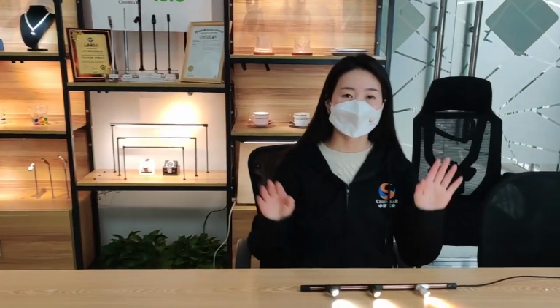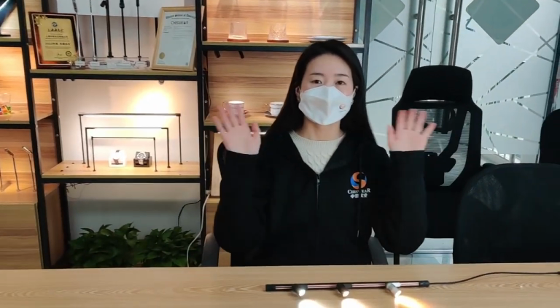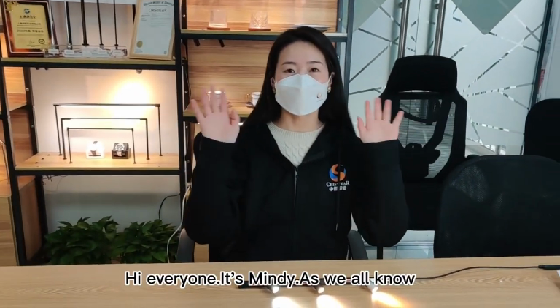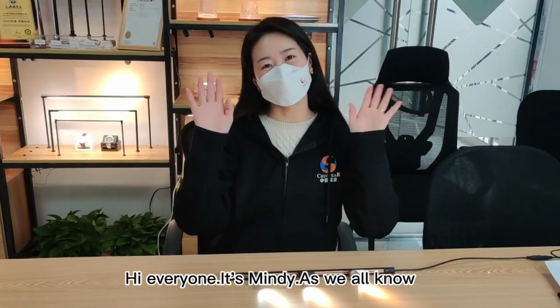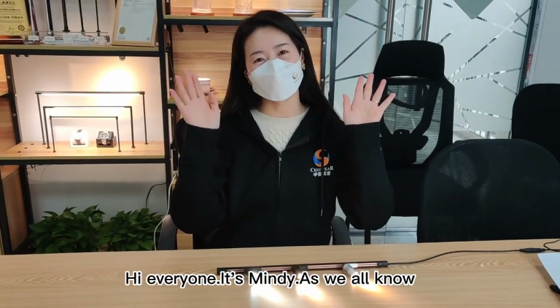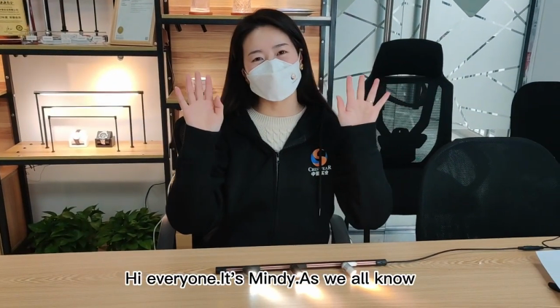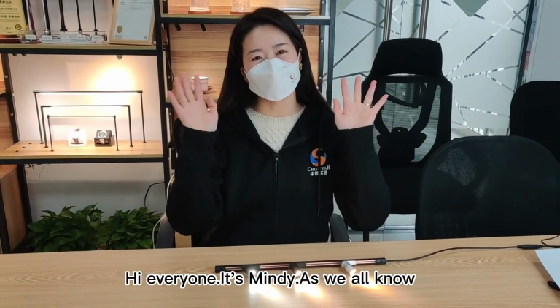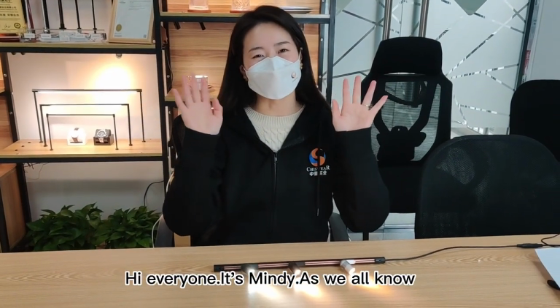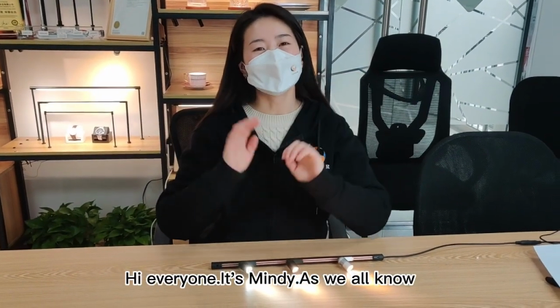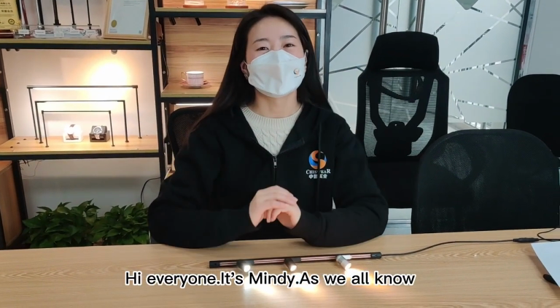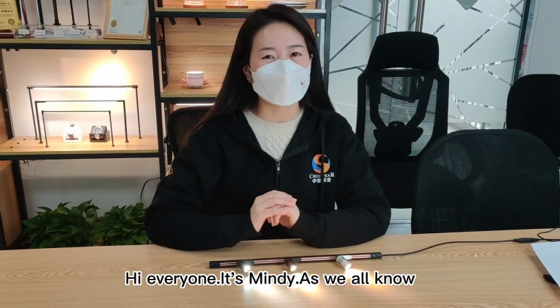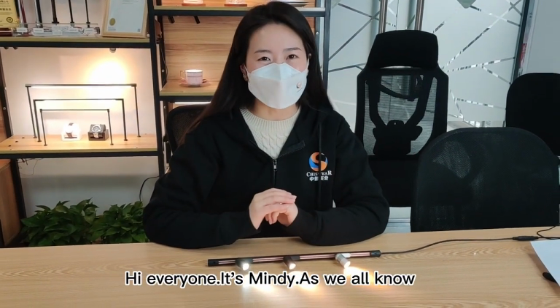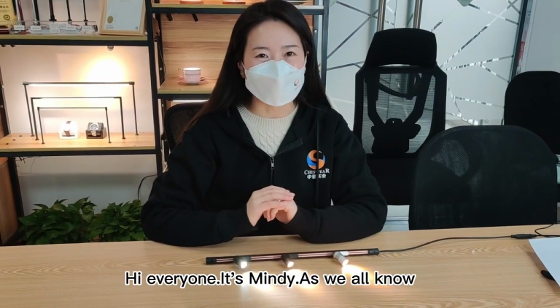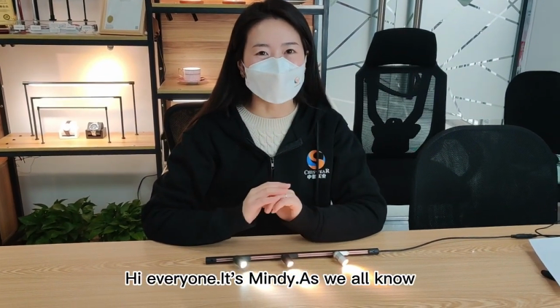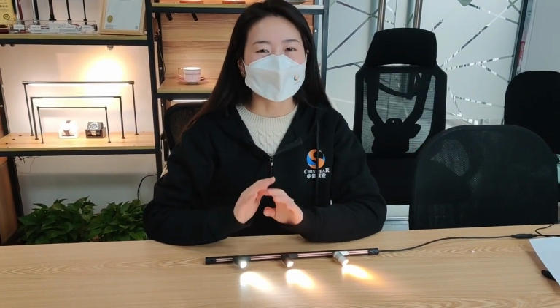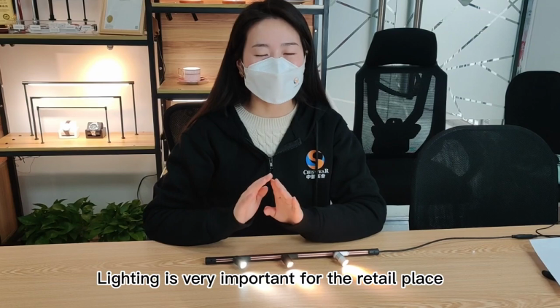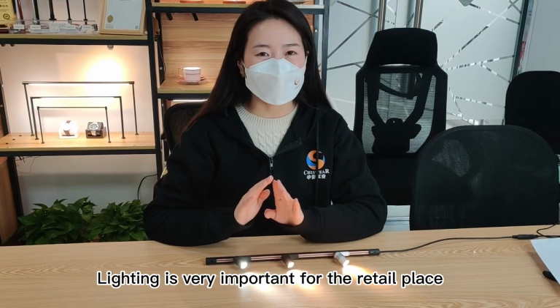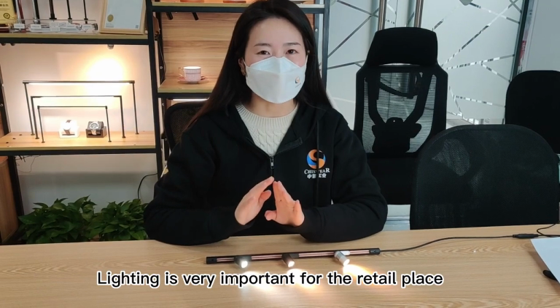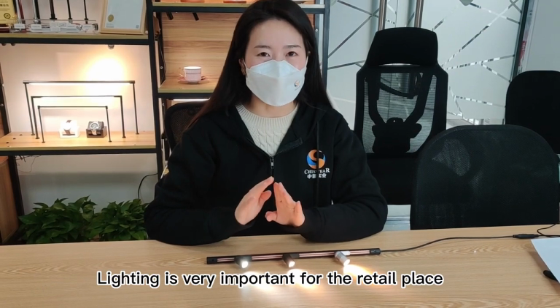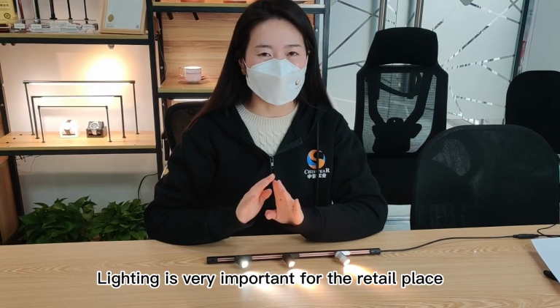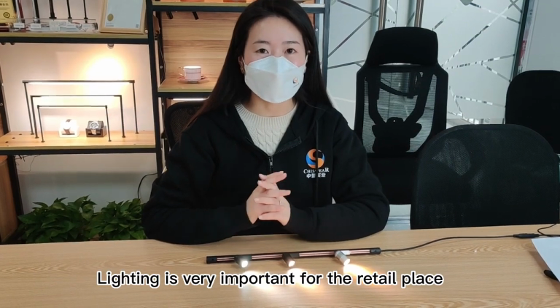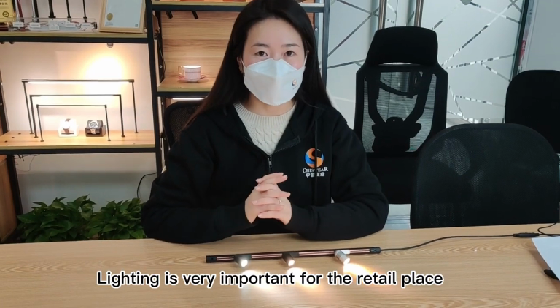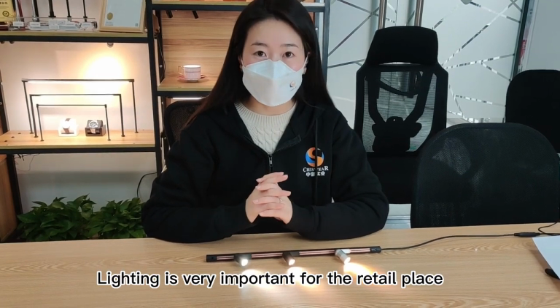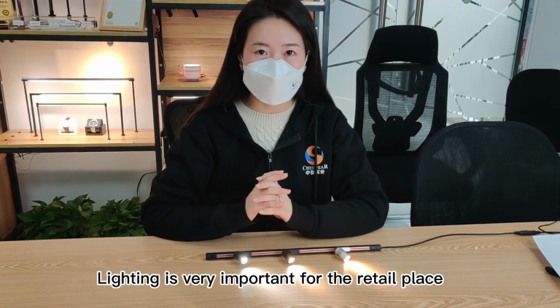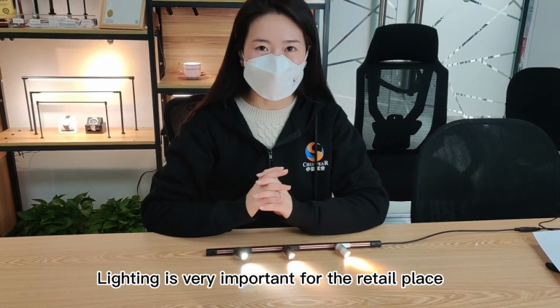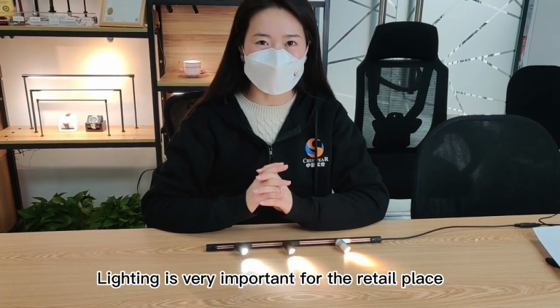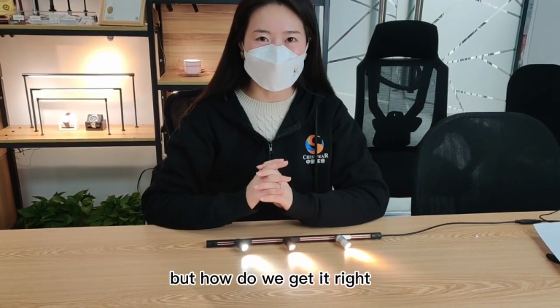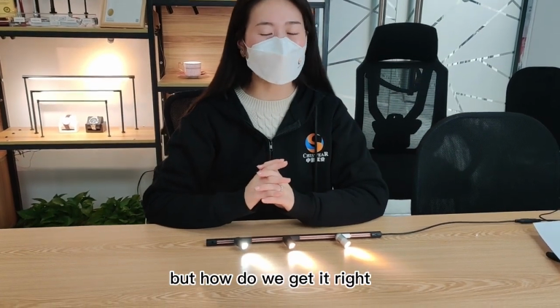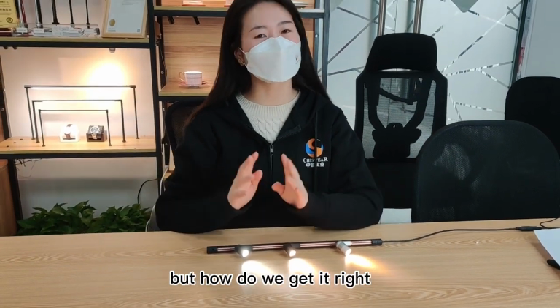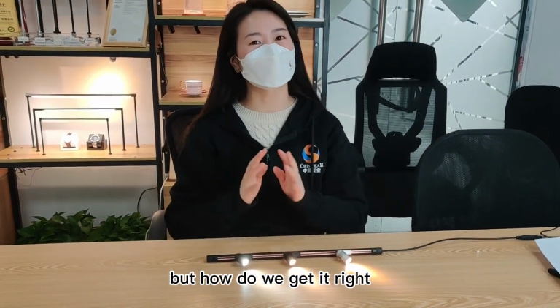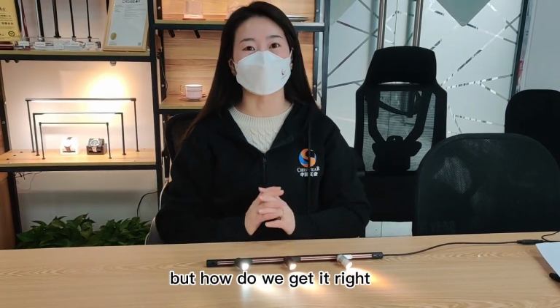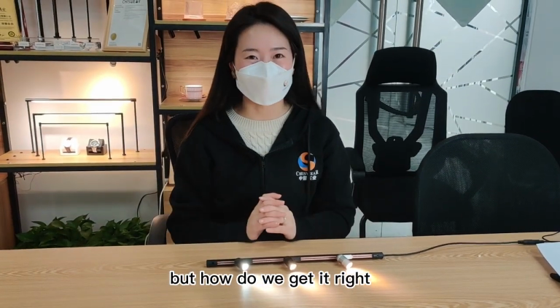Hi everyone, it's Mindy. As we all know, lighting is very important for the retail place. But how do we get it right?